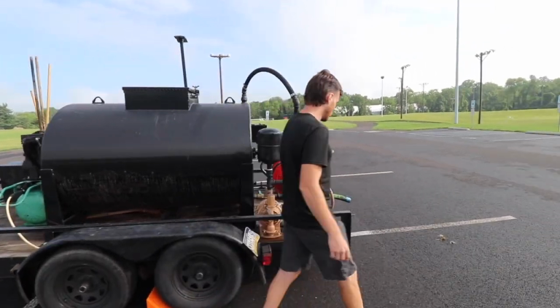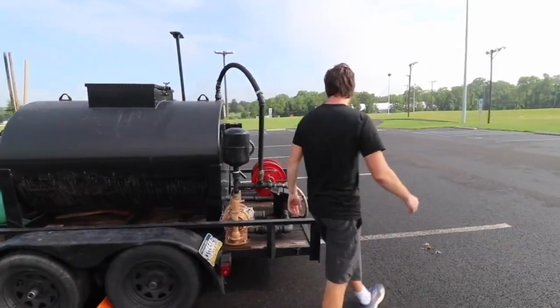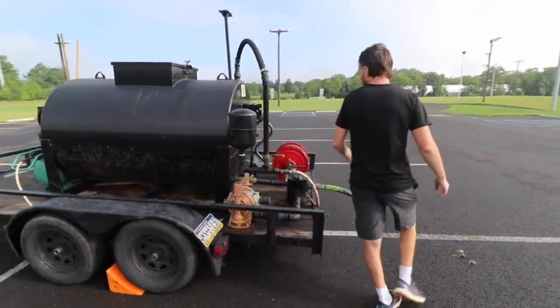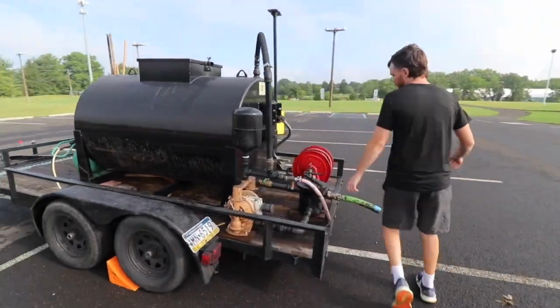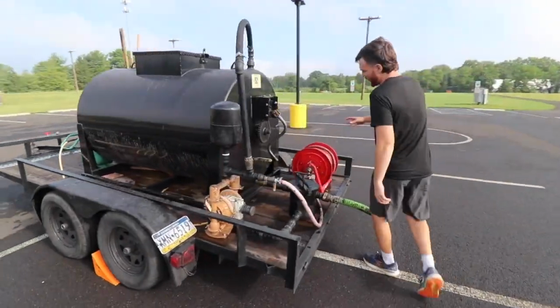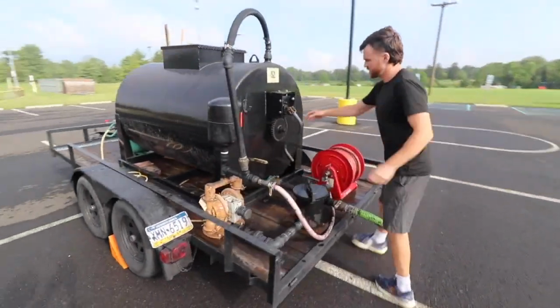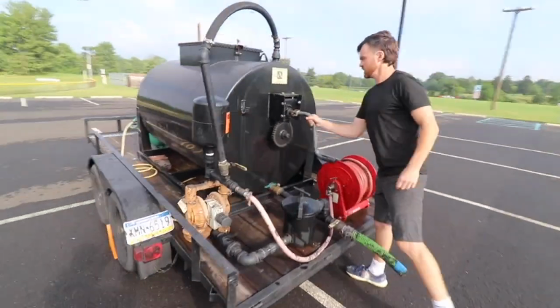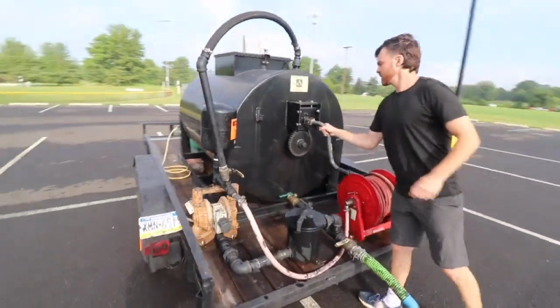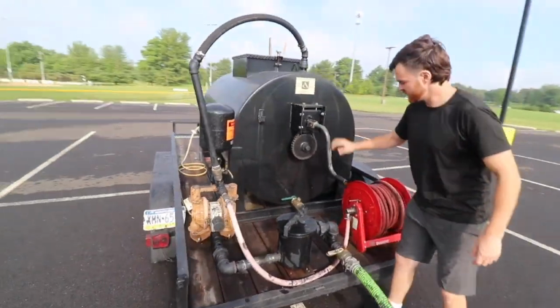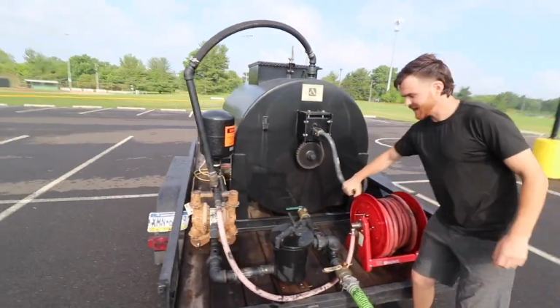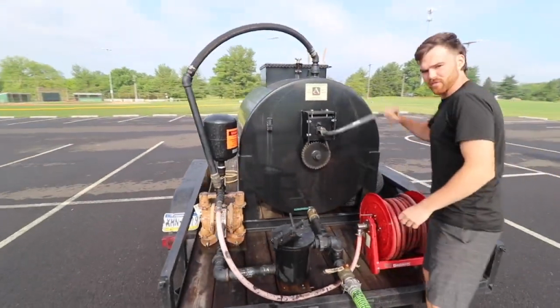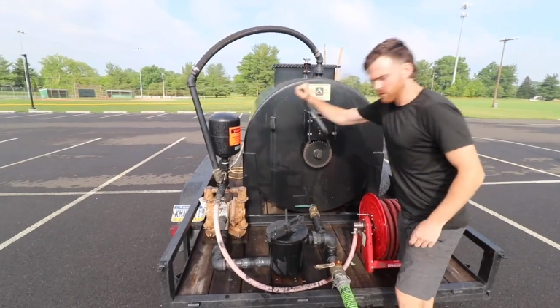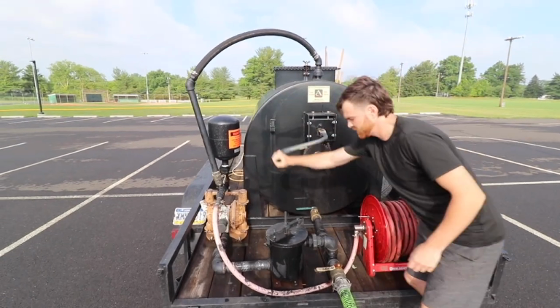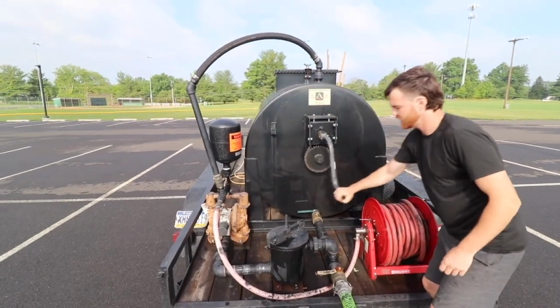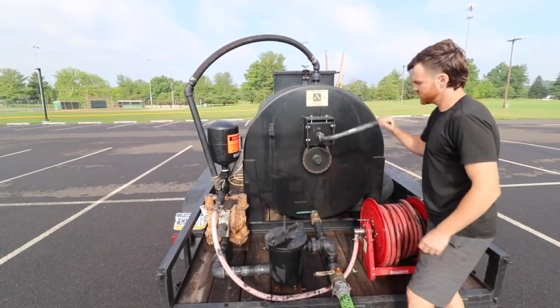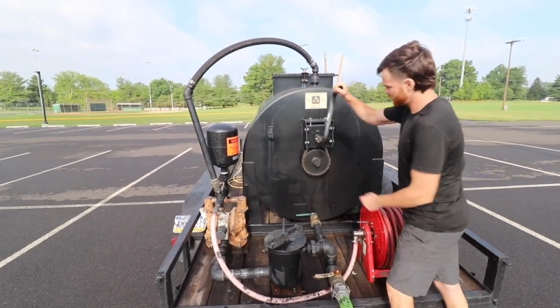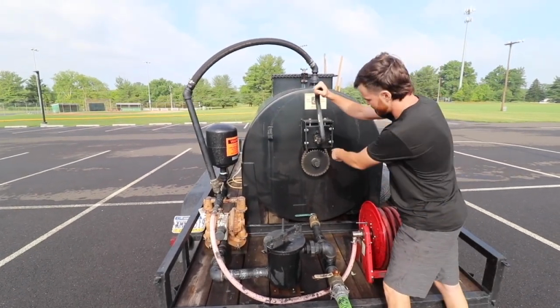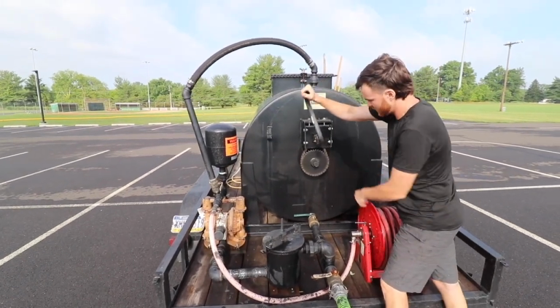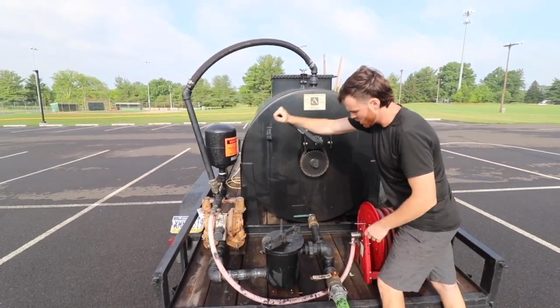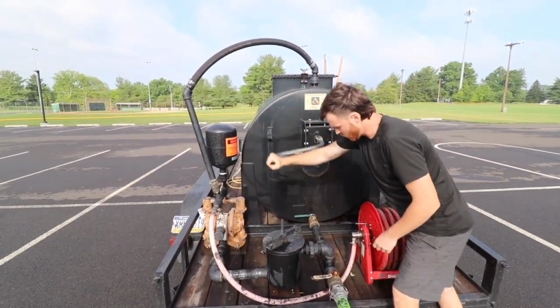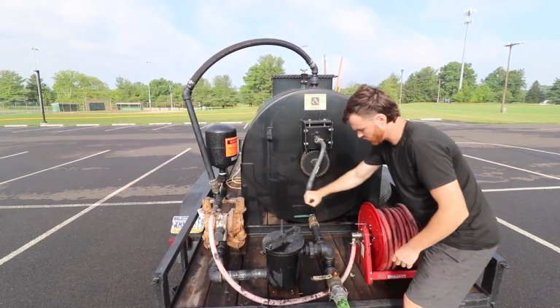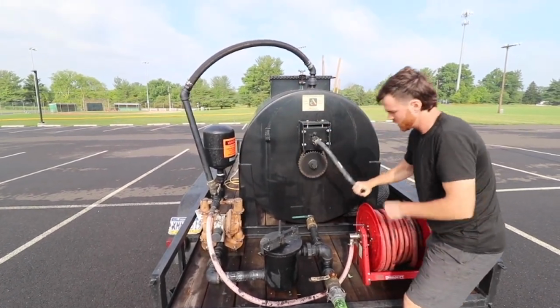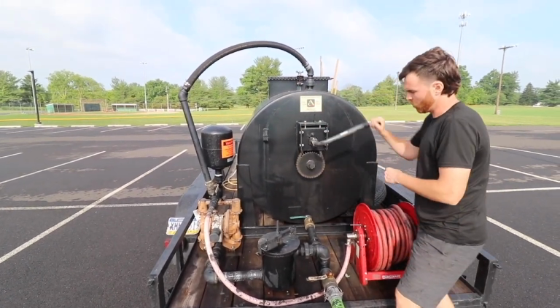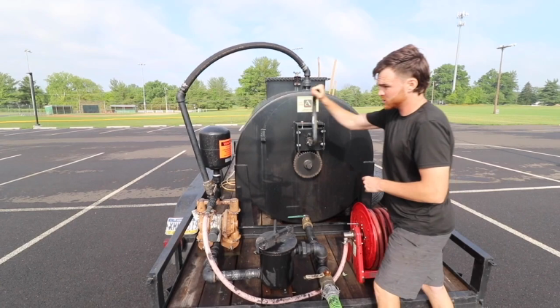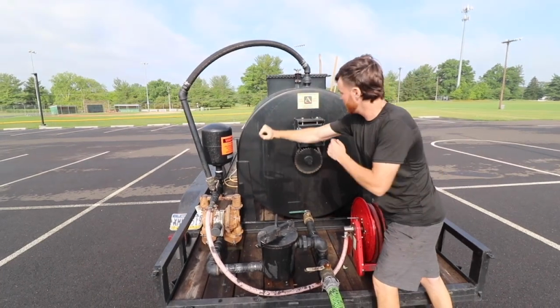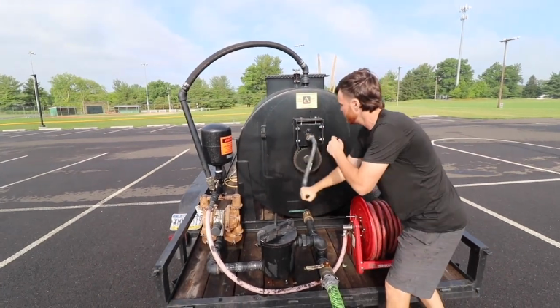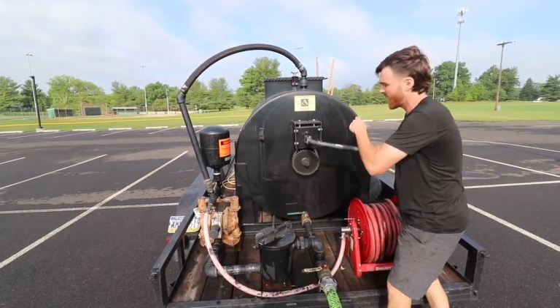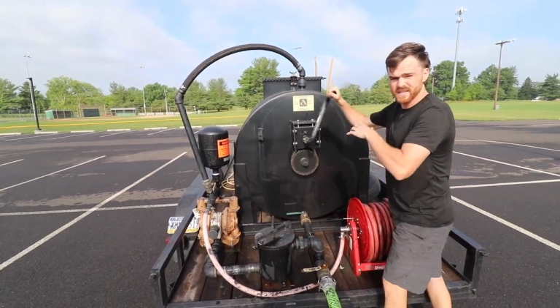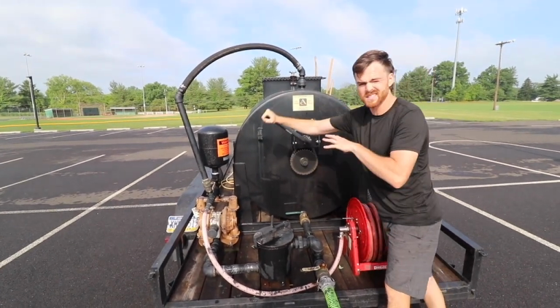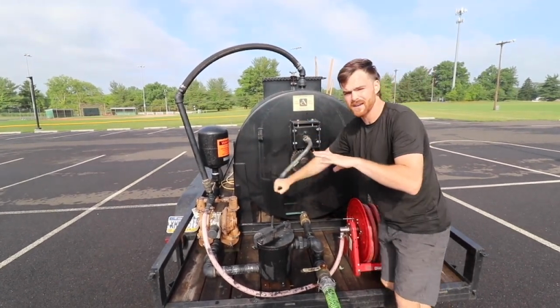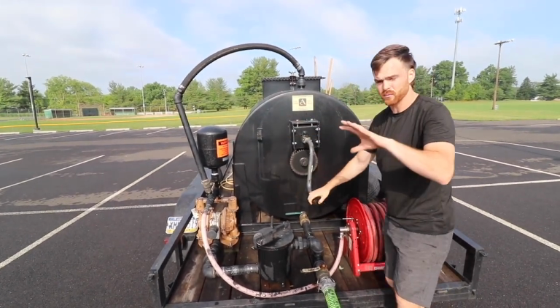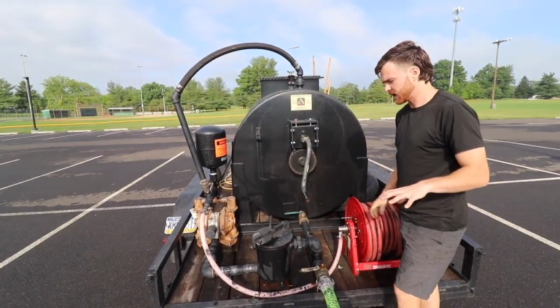We have full agitation here. This is a three-to-one gear ratio — as you can see, it's on the chain. So one crank will spin the paddles inside three times.